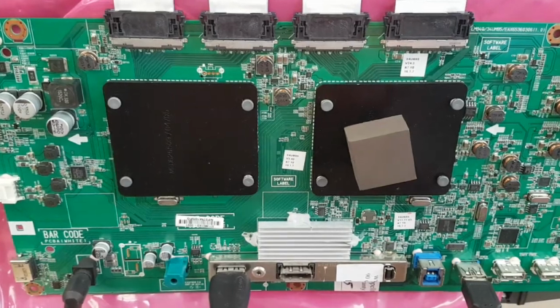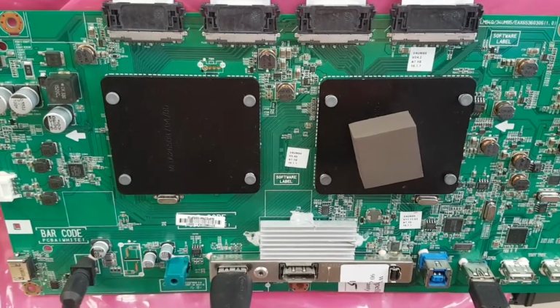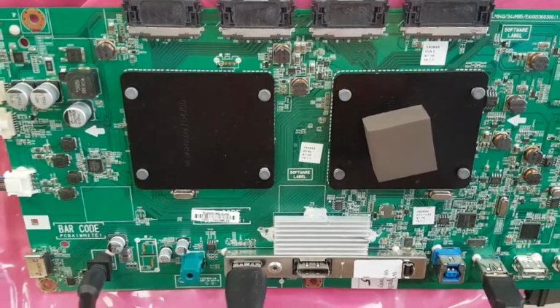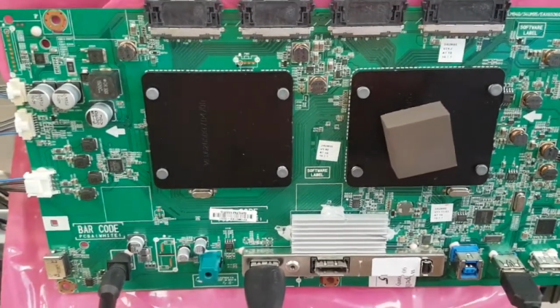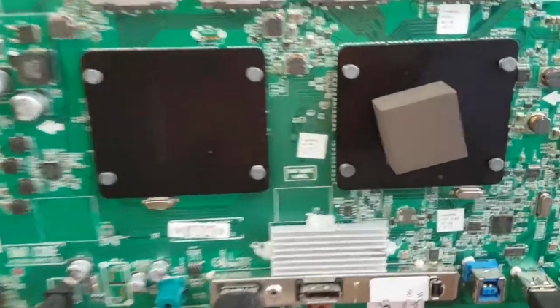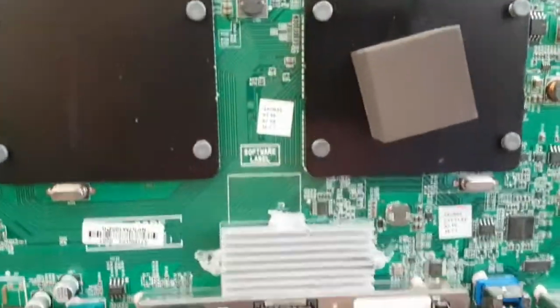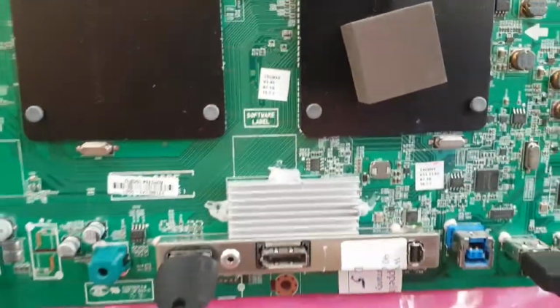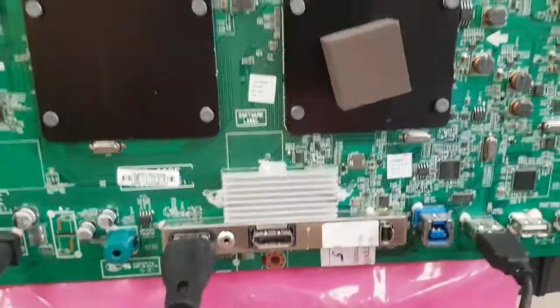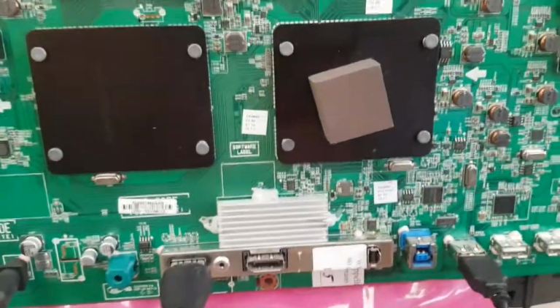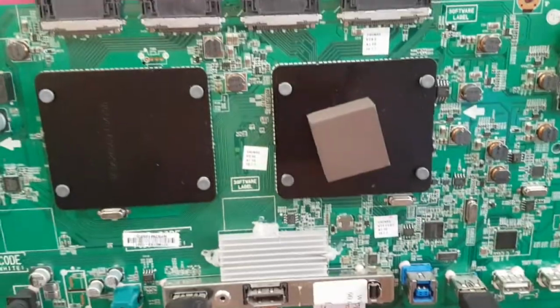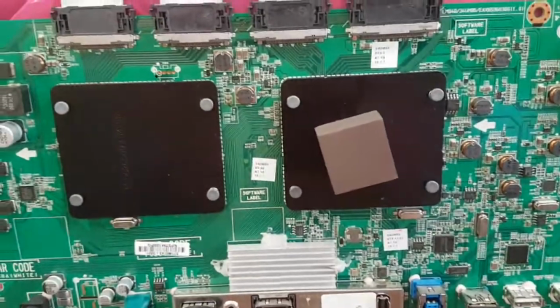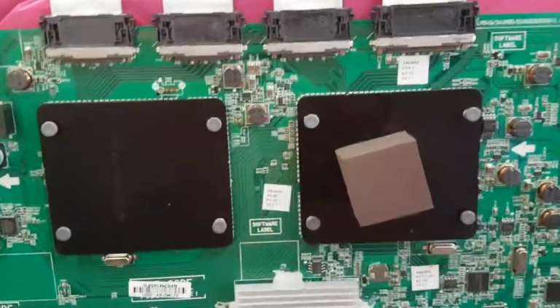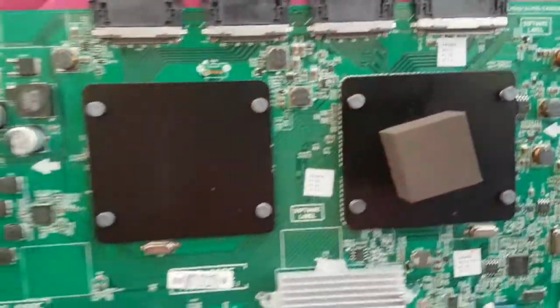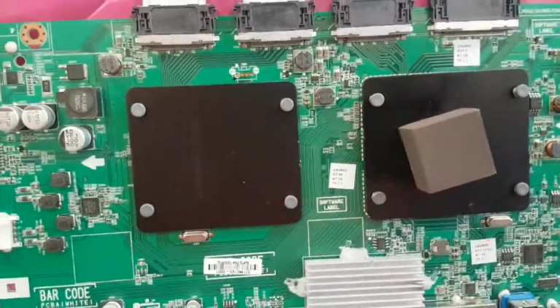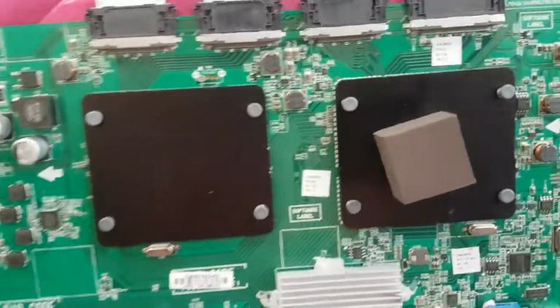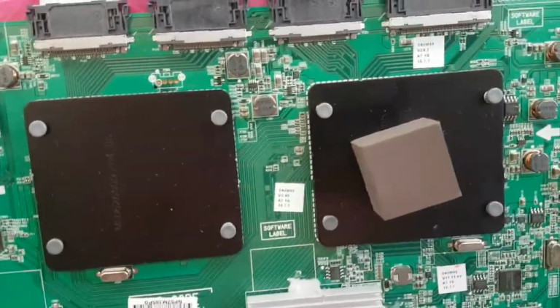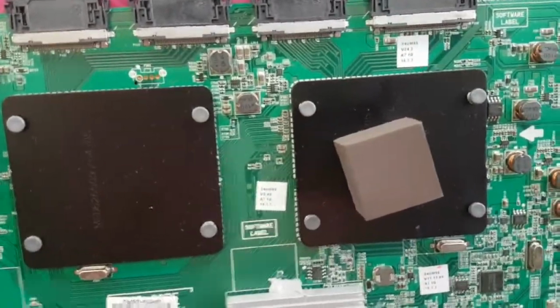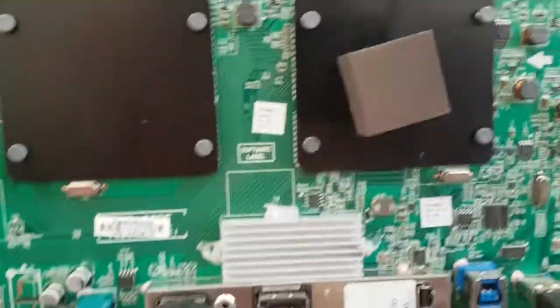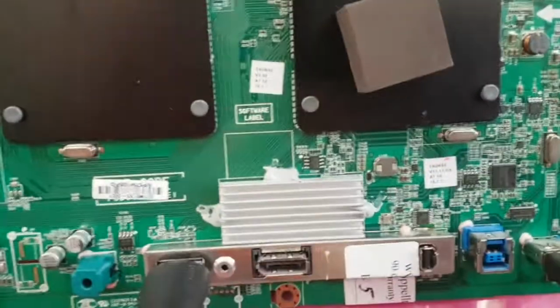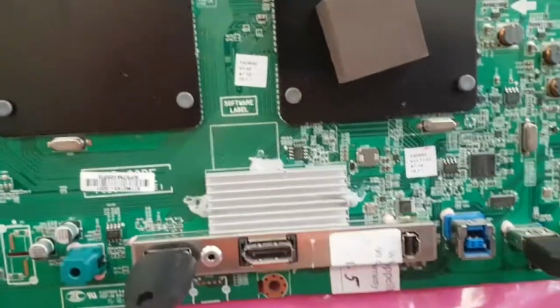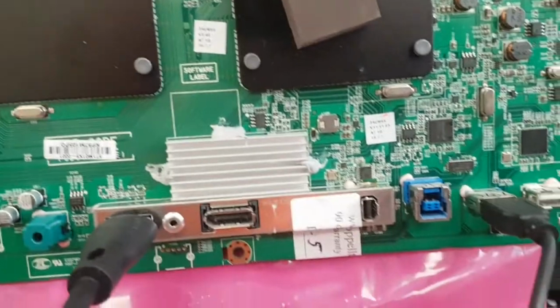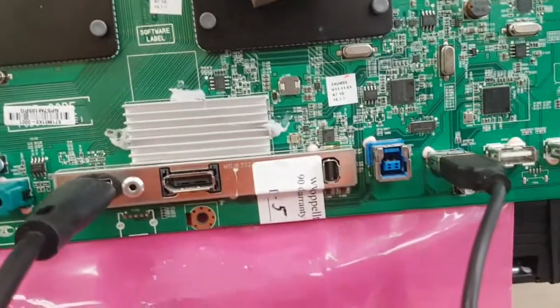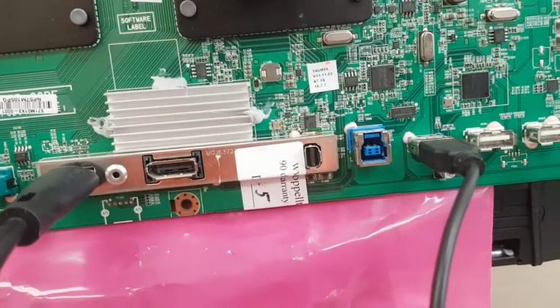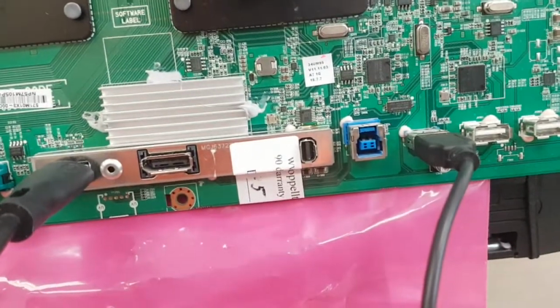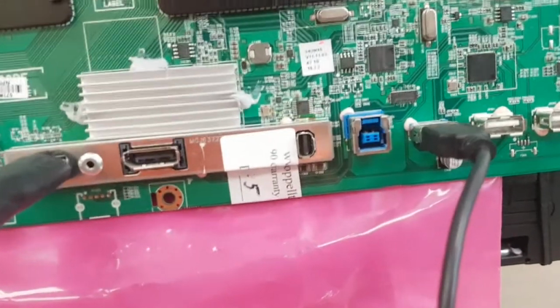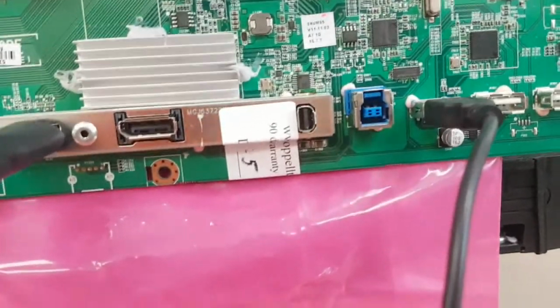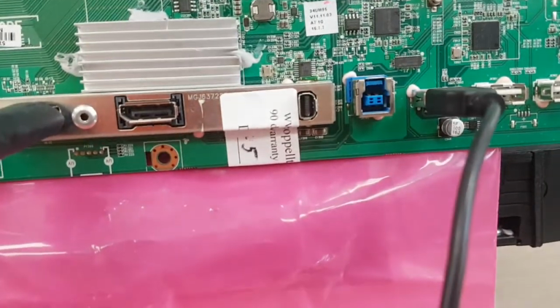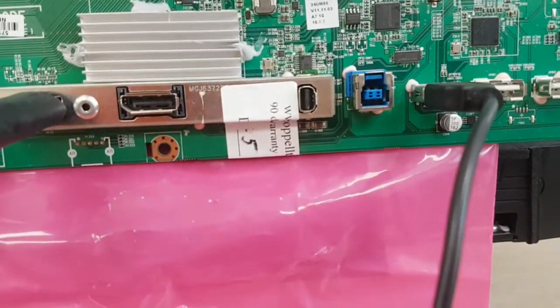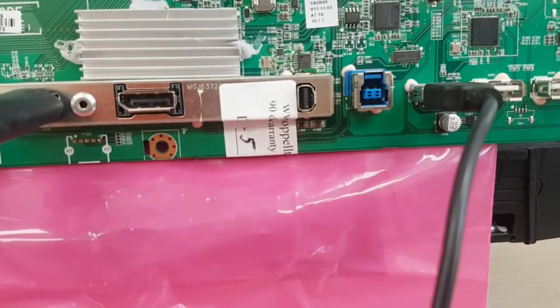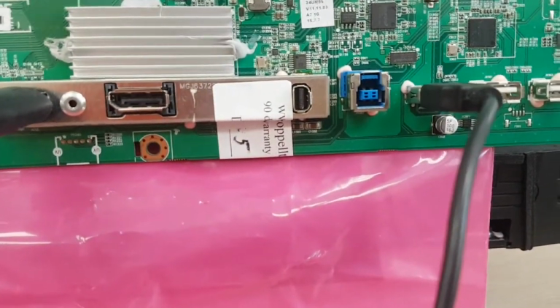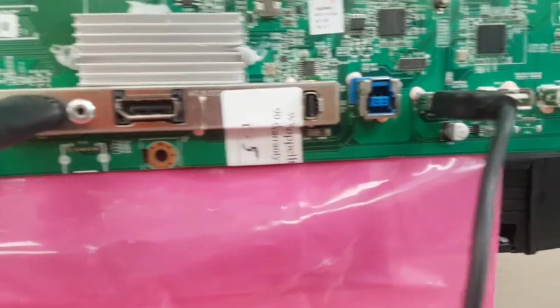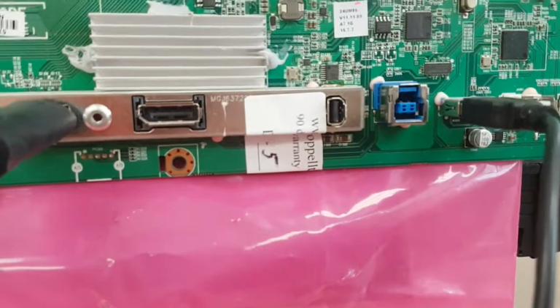Hello, this is Bobby at Copel TV Repair with a functionality-proof video for the main board for a 34-inch LG monitor that came to us with two broken Thunderbolt ports, and we restored it the best that we could.